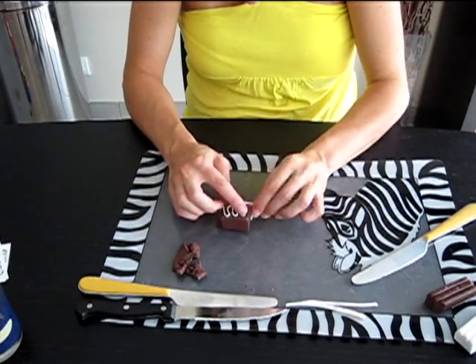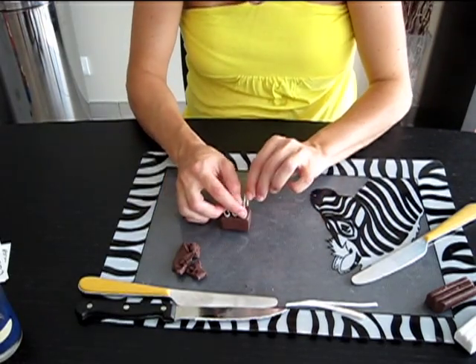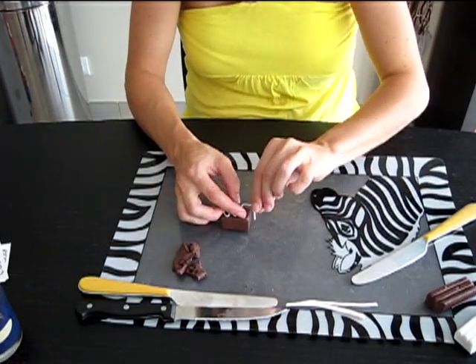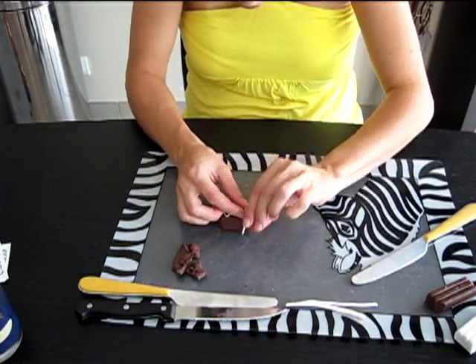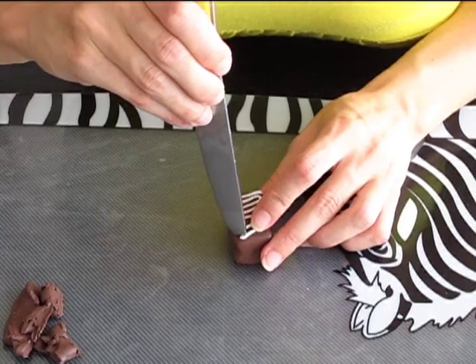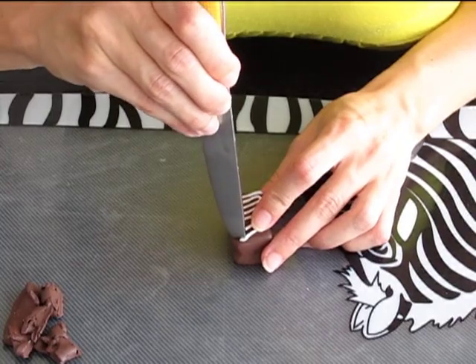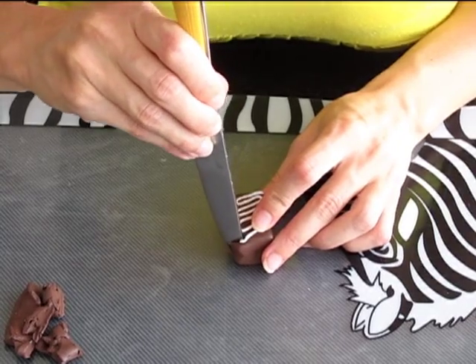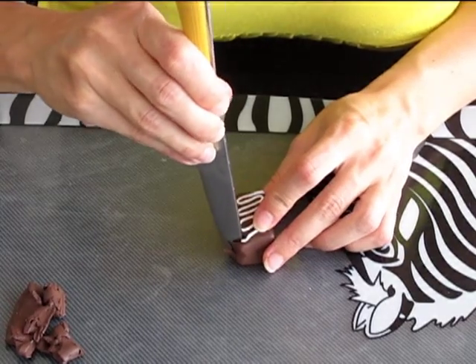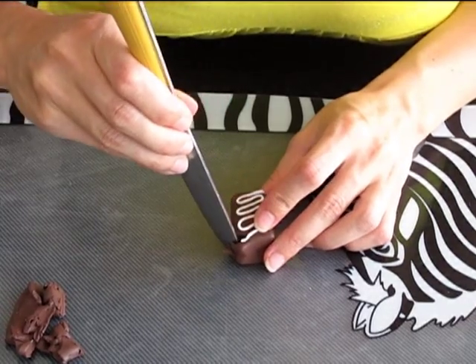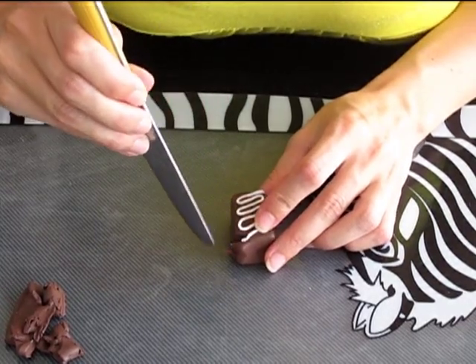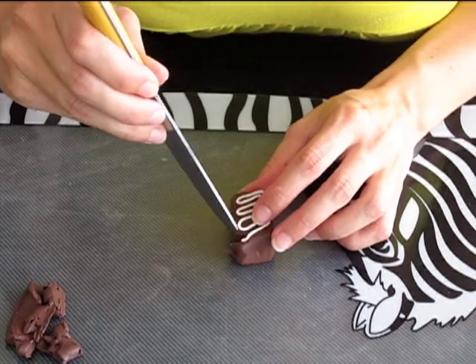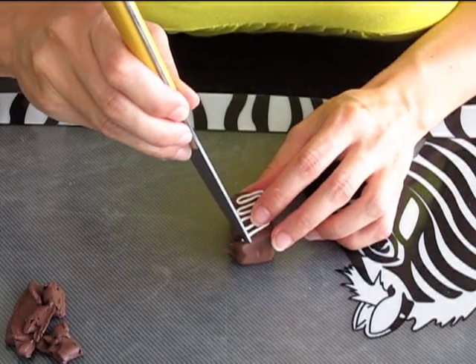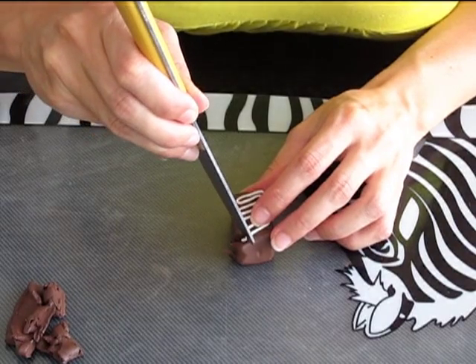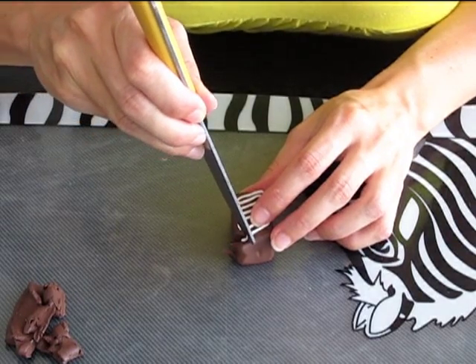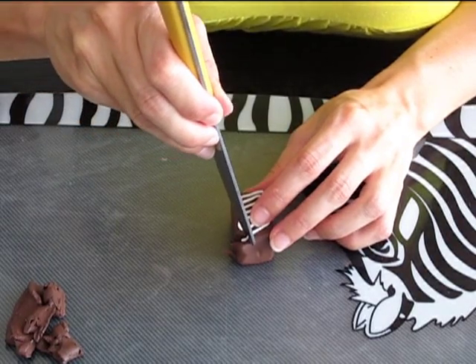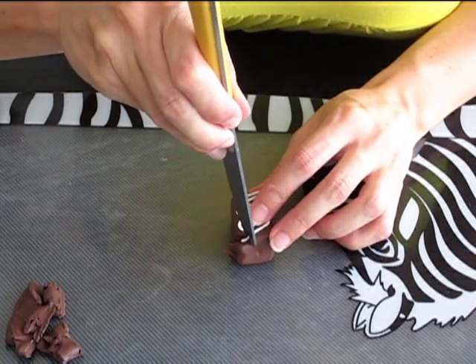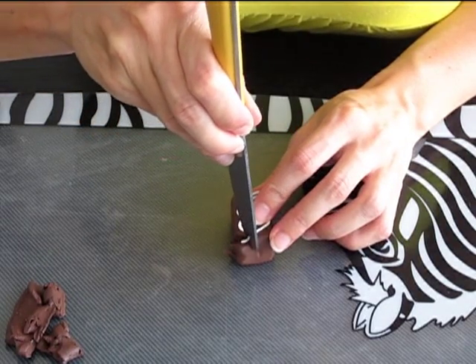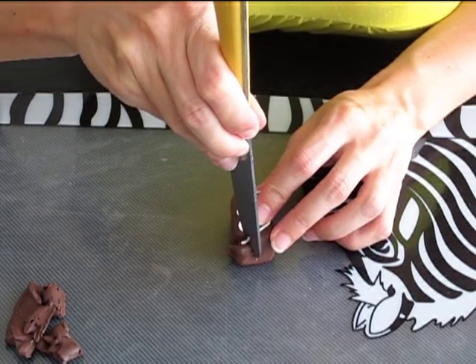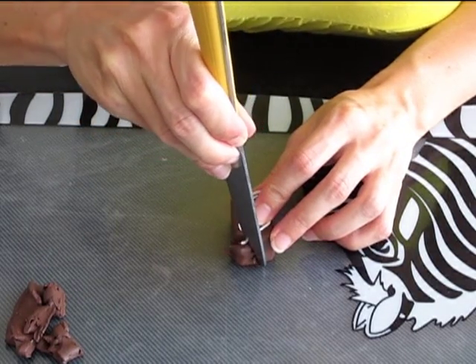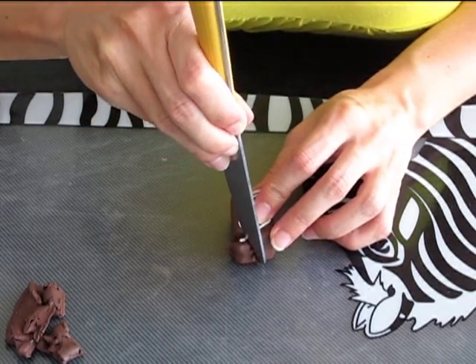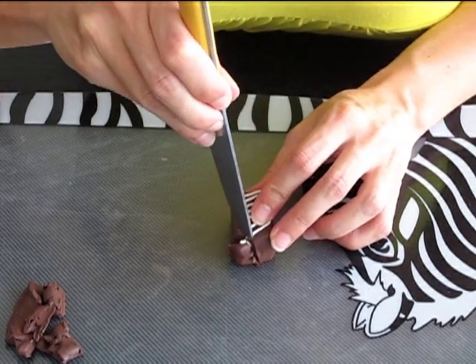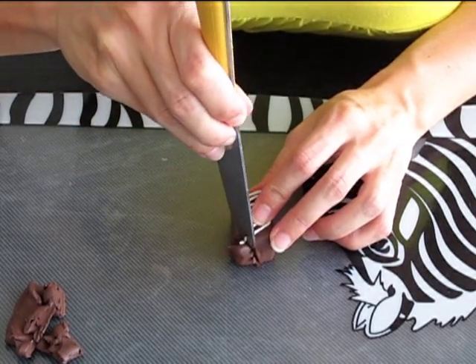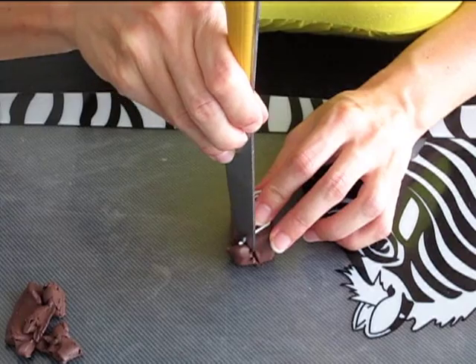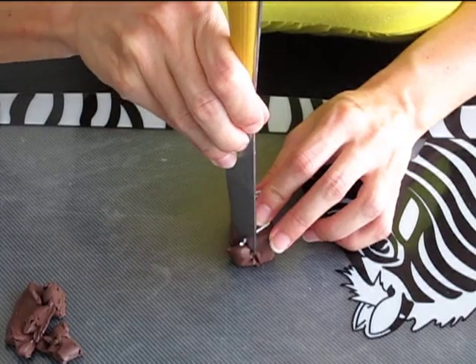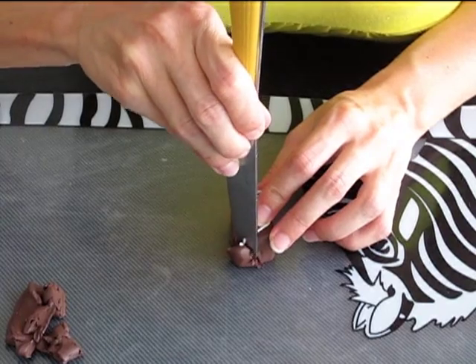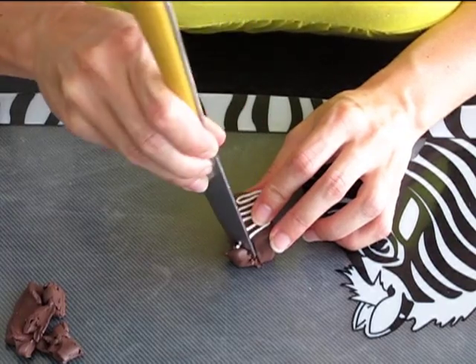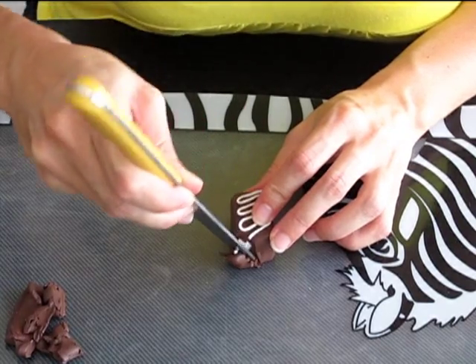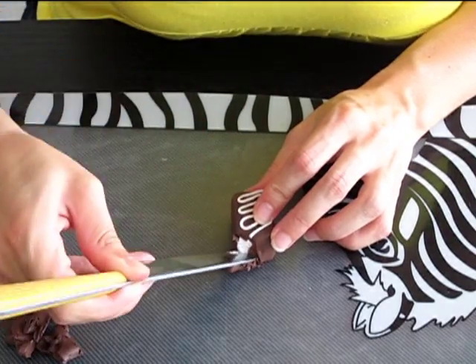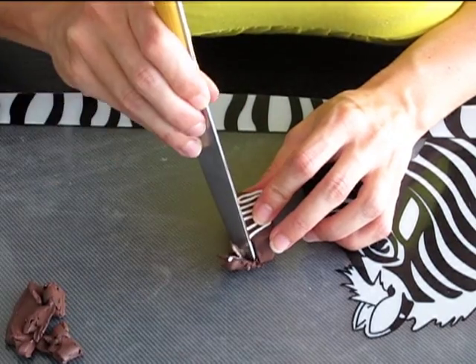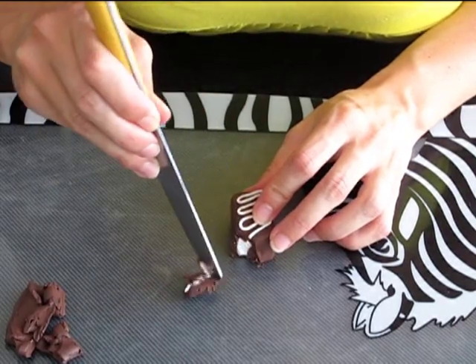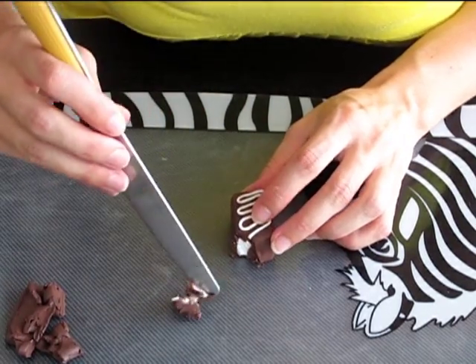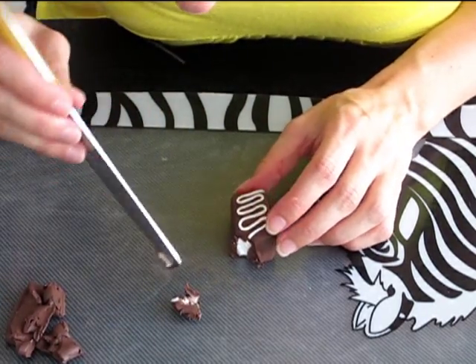Vous pouvez à votre convenance faire des traces de dents à l'aide d'un coup de couteau. Ainsi, nous pouvons voir l'aspect praliné du chocolat pour un effet plus vrai que nature.